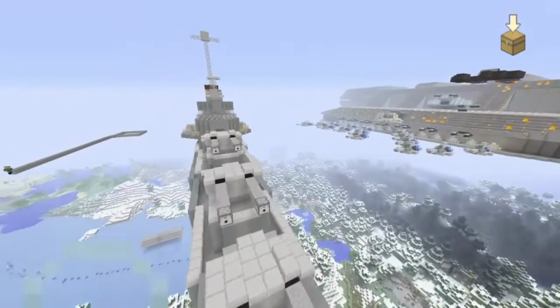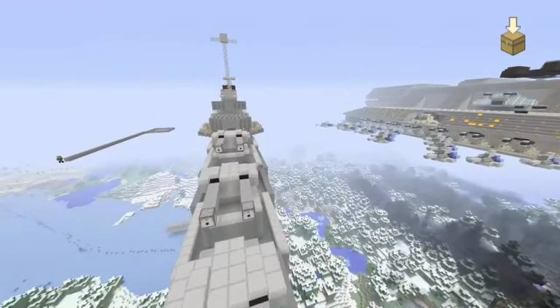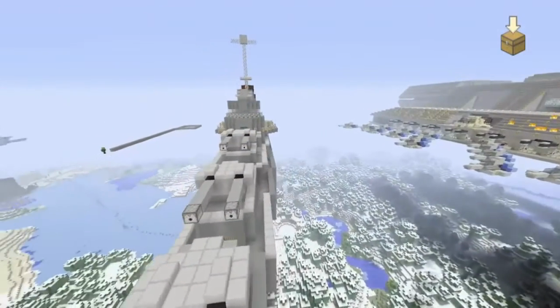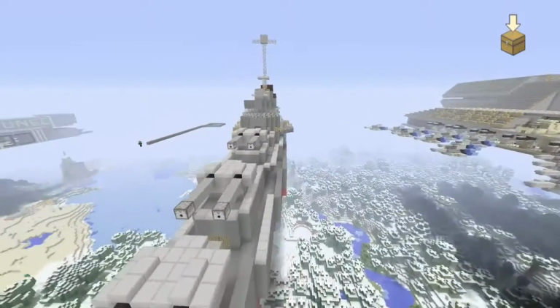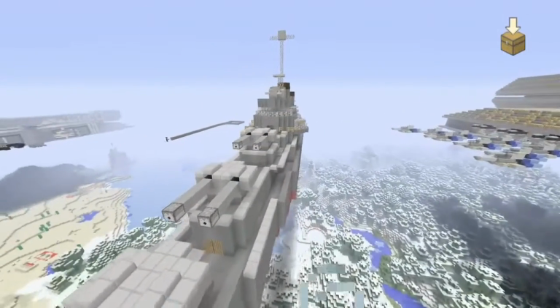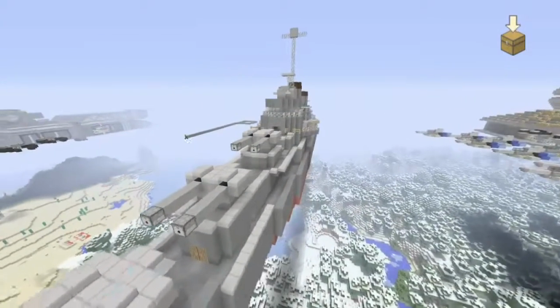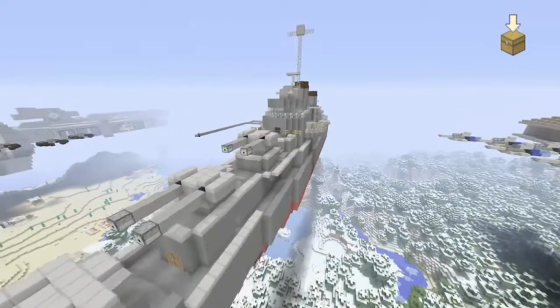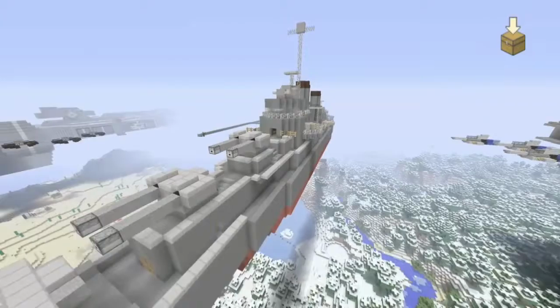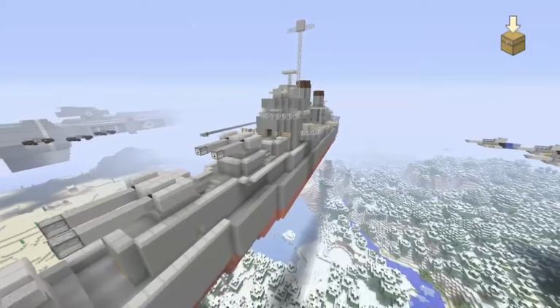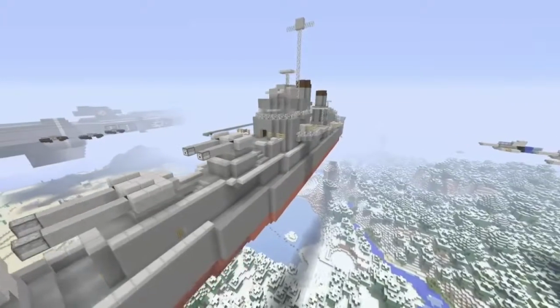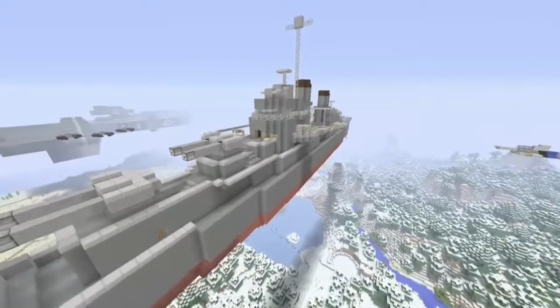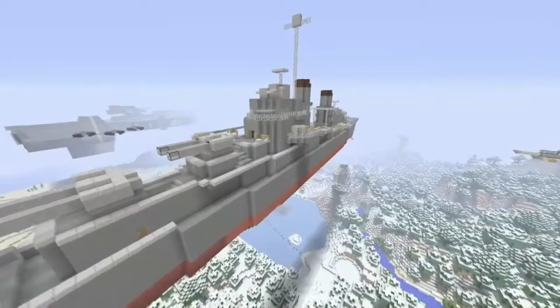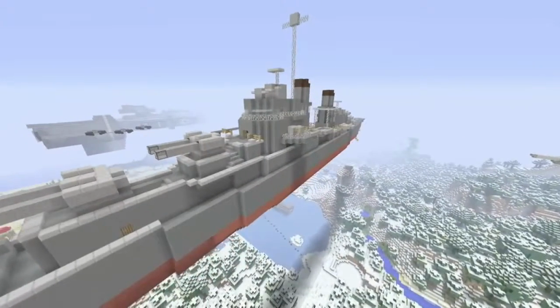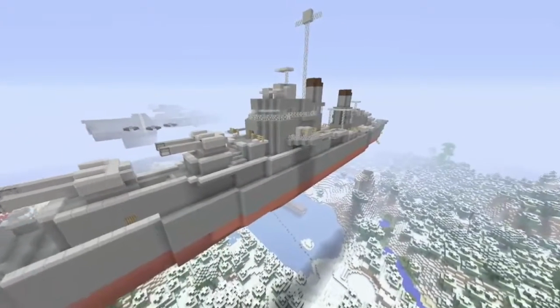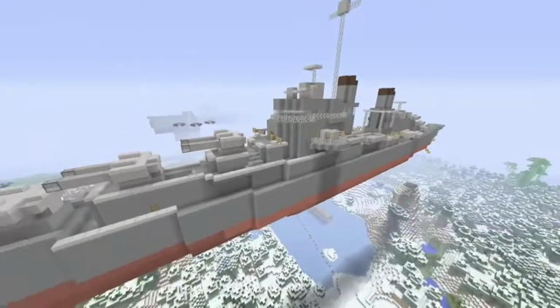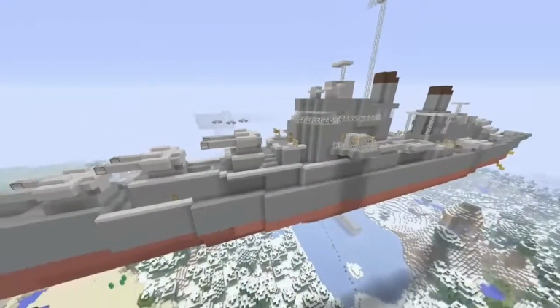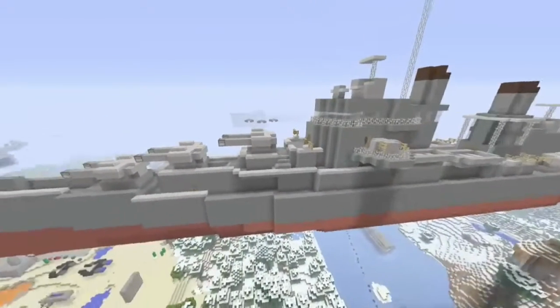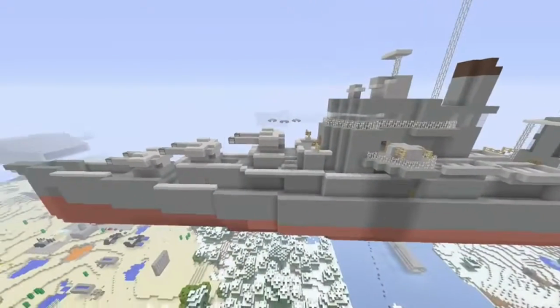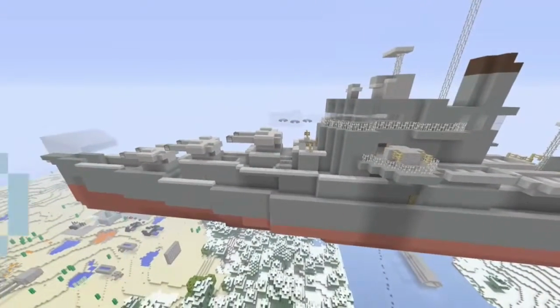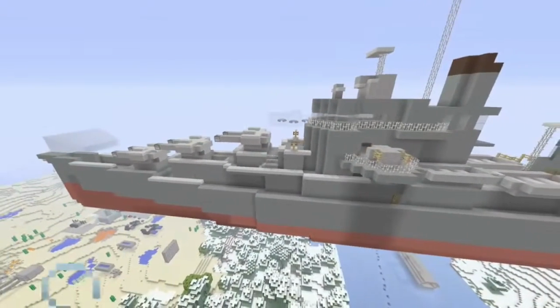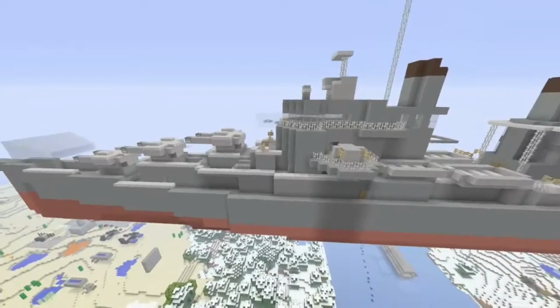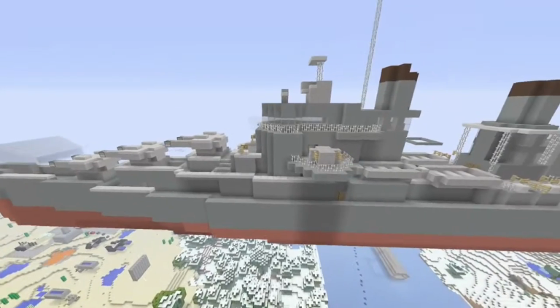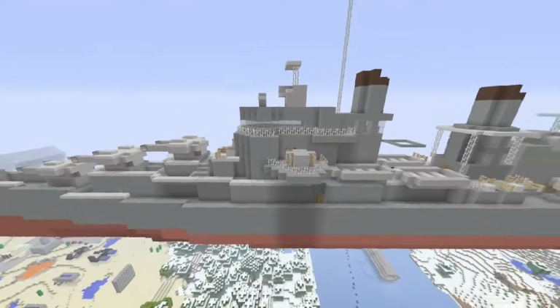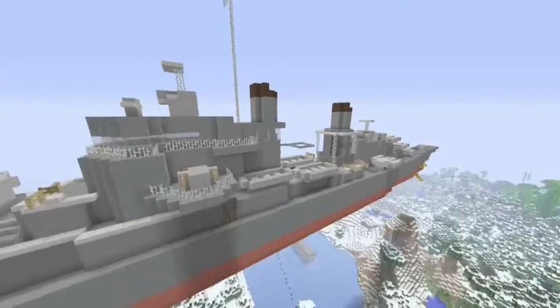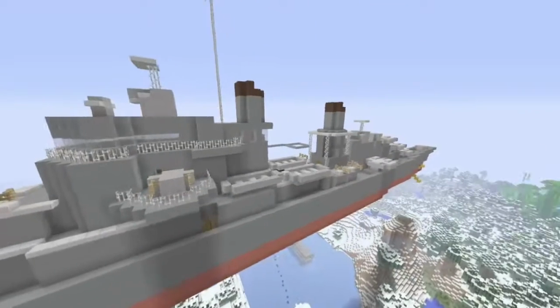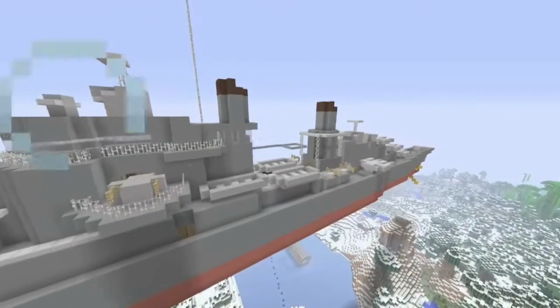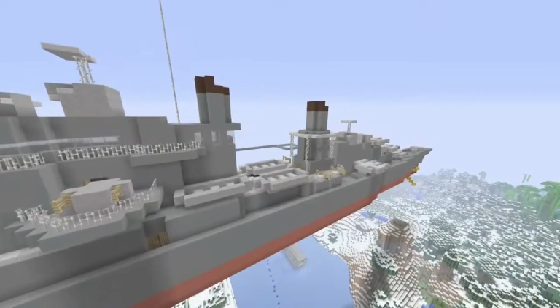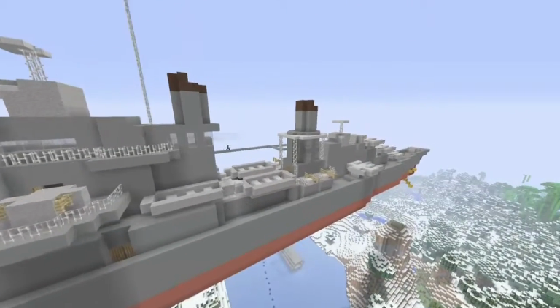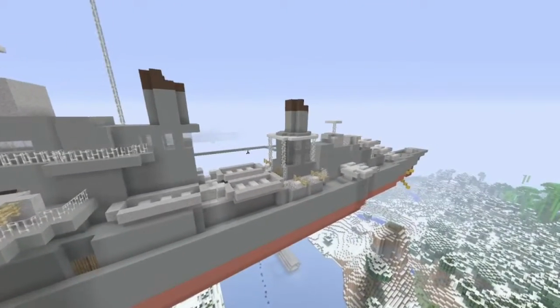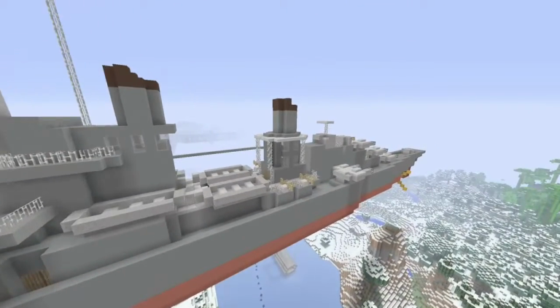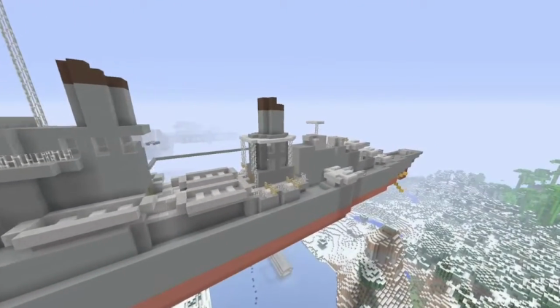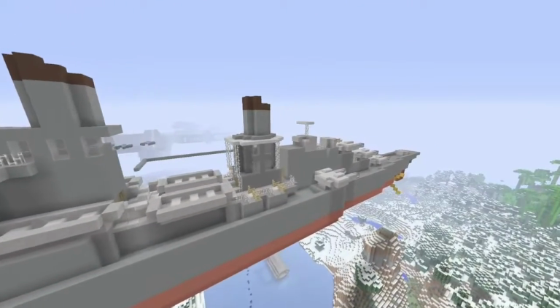We did build the eight dual five-inch guns, and we added several other anti-aircraft weapons and lifeboats as you would see. This ship is an exact replica of a real Atlanta-class — the exact length, width, and height.